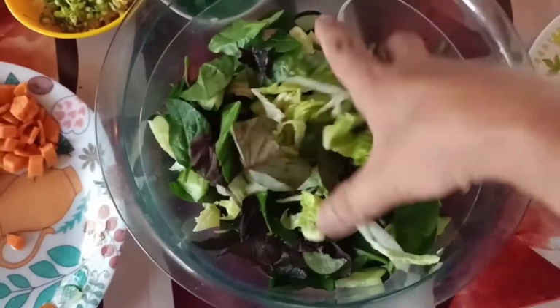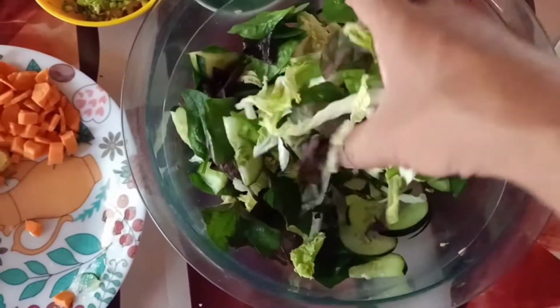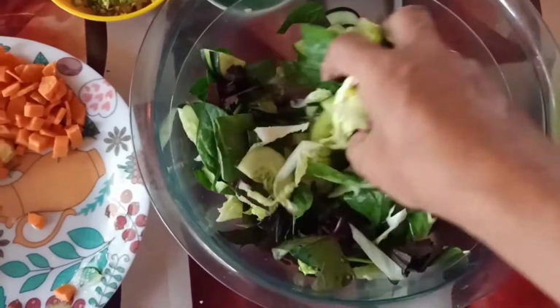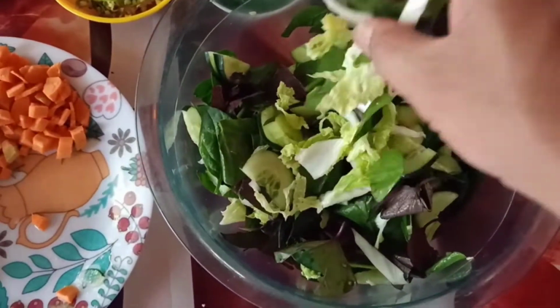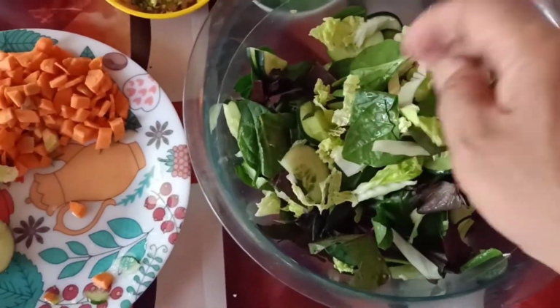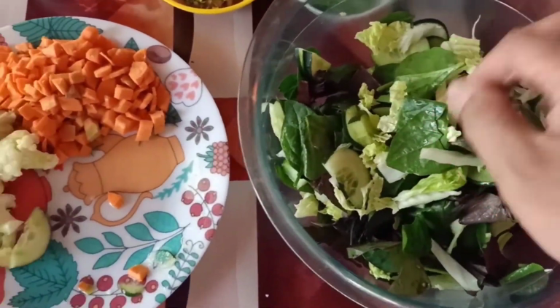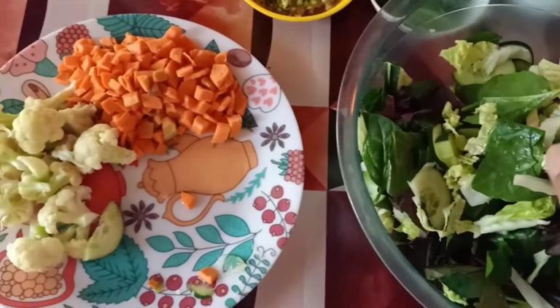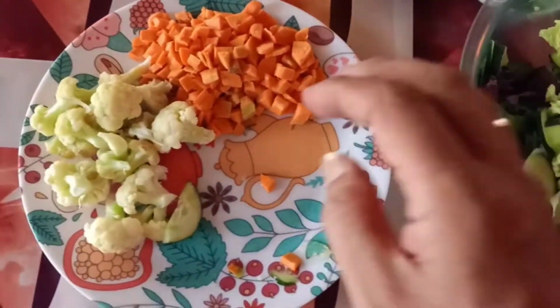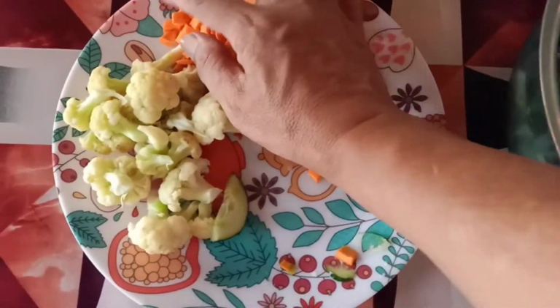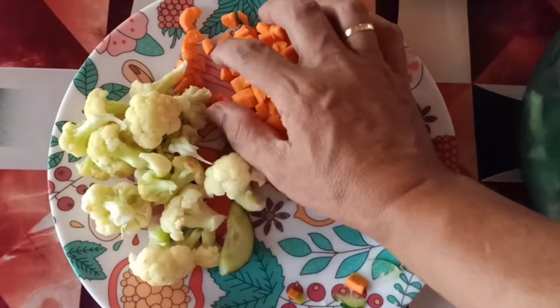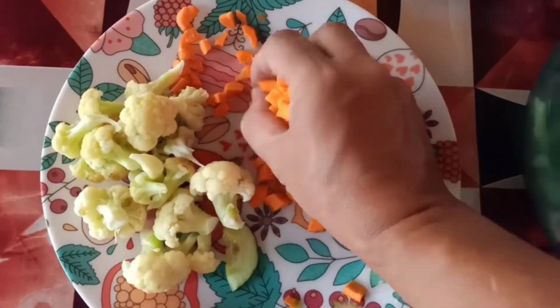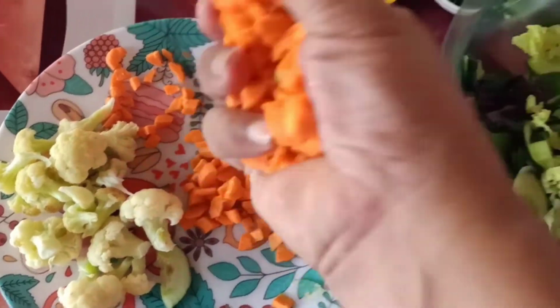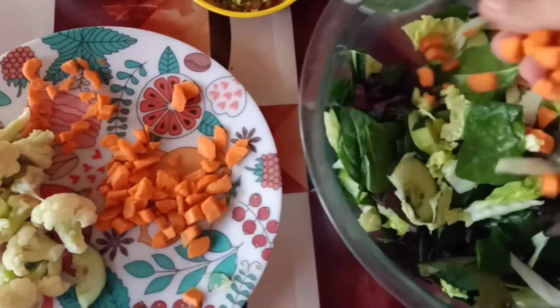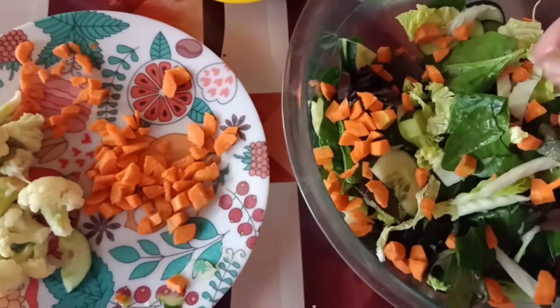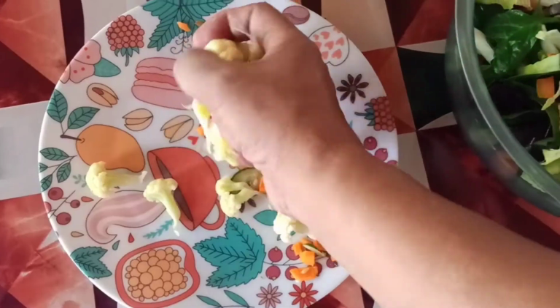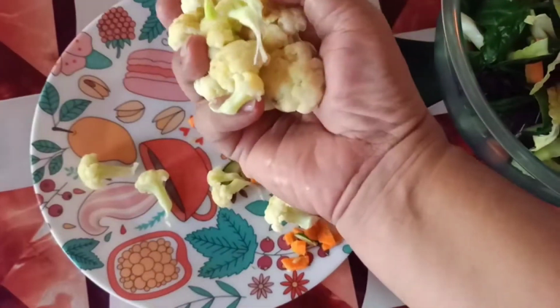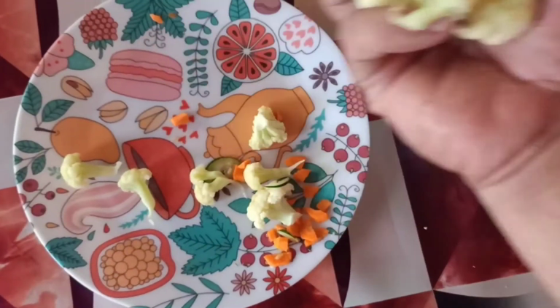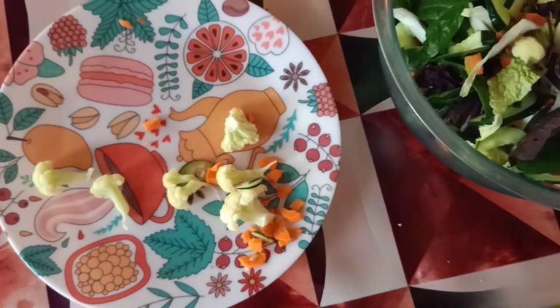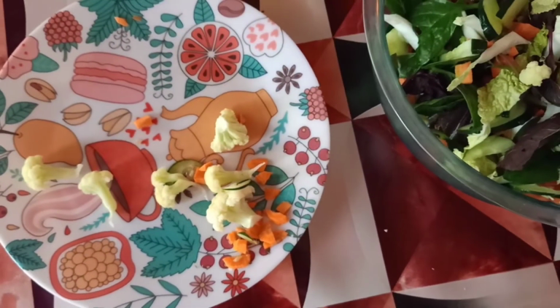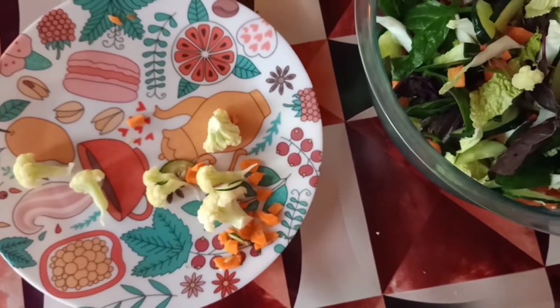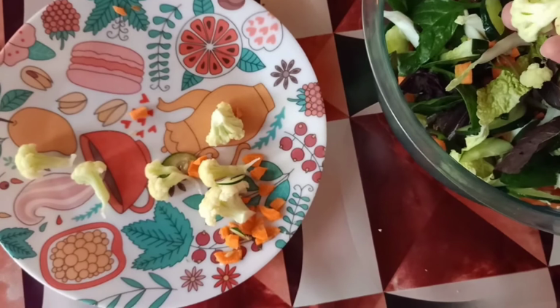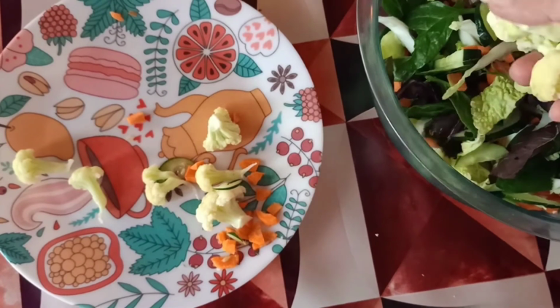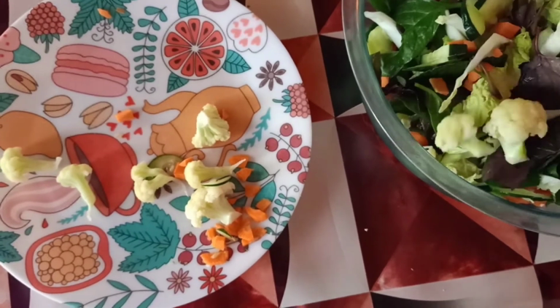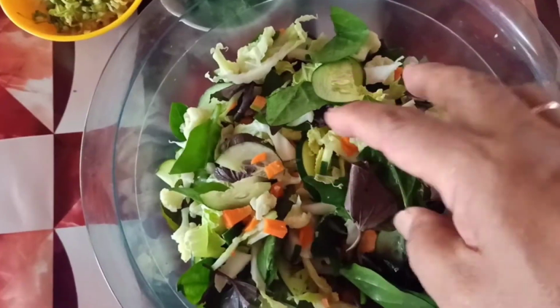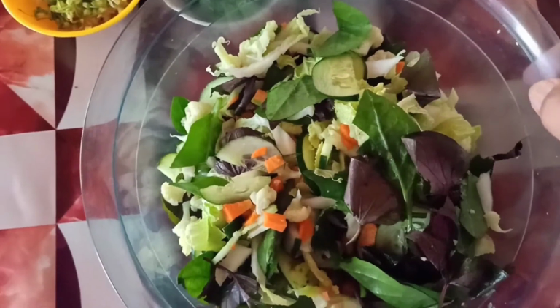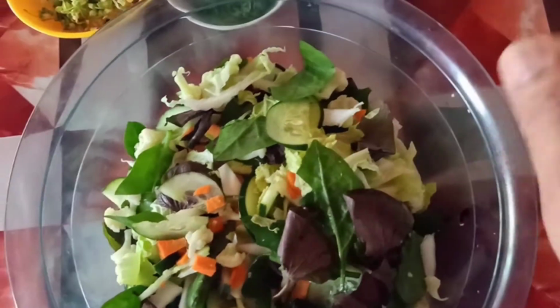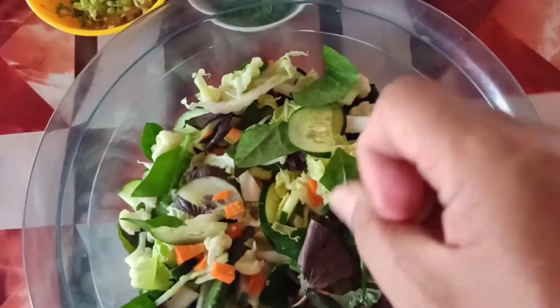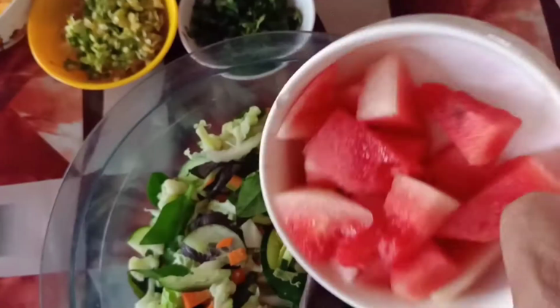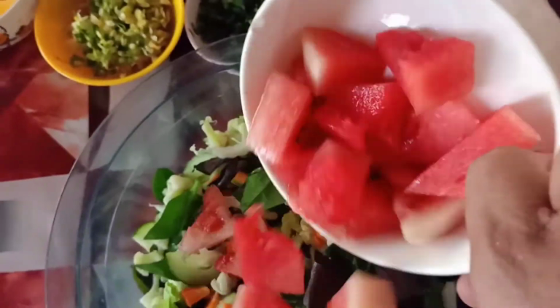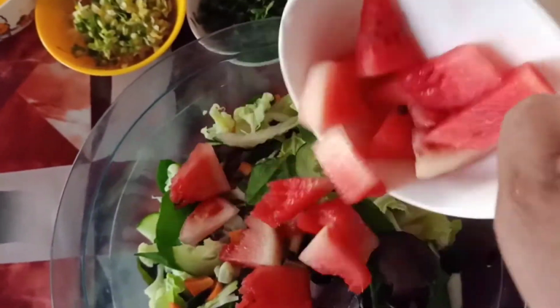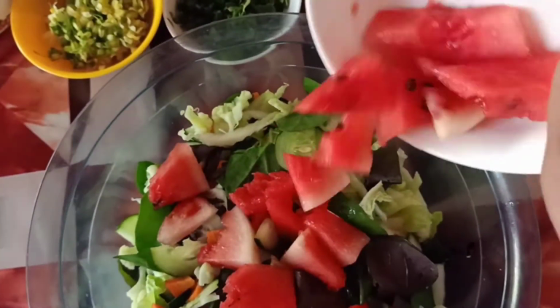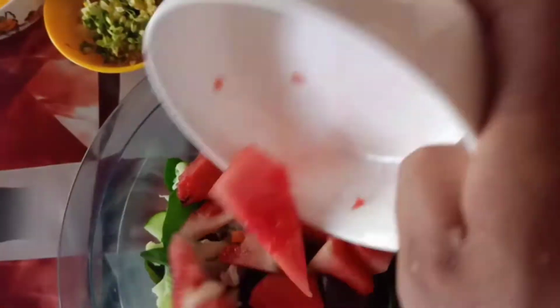Kailangan malinis ang kamay. Ito, carrot. Kulit flower. At isunod na natin ang ating milon. Ayan.